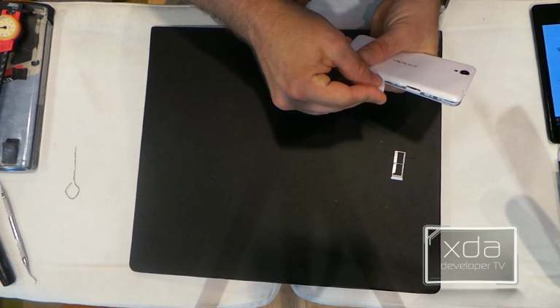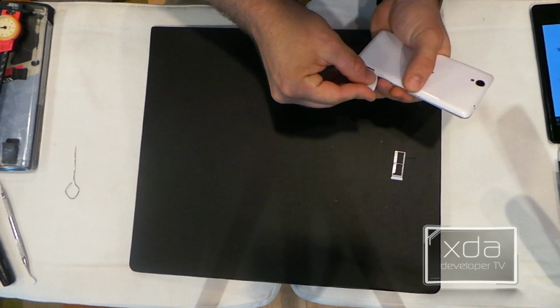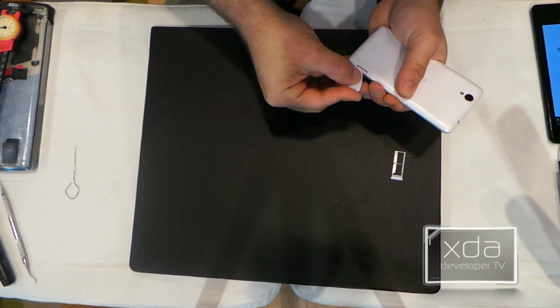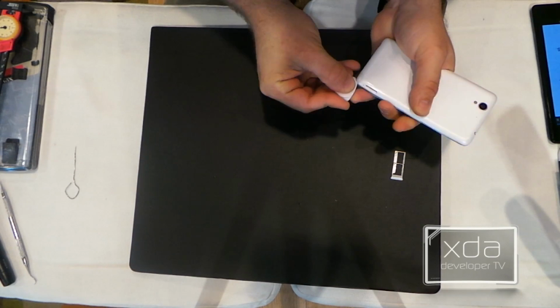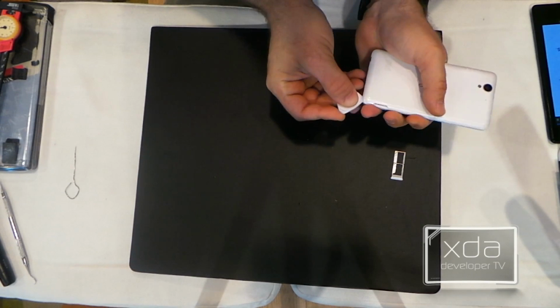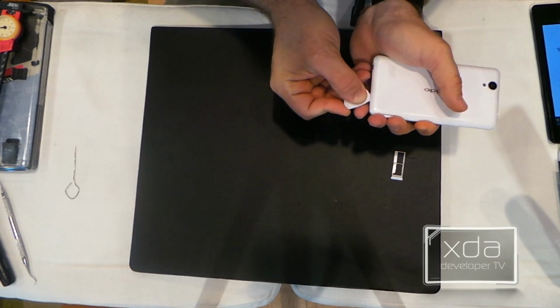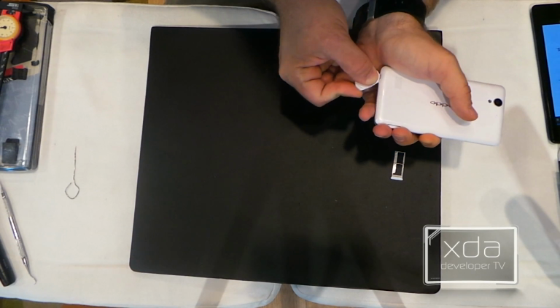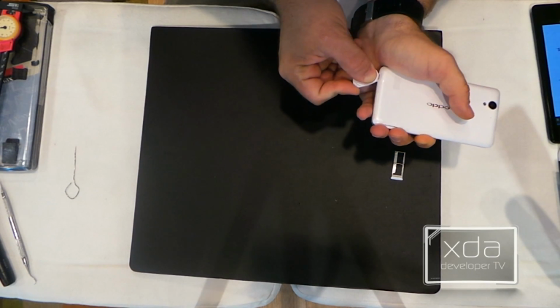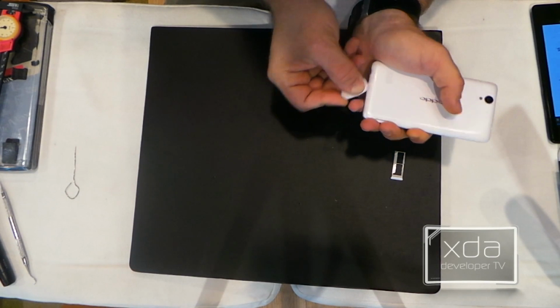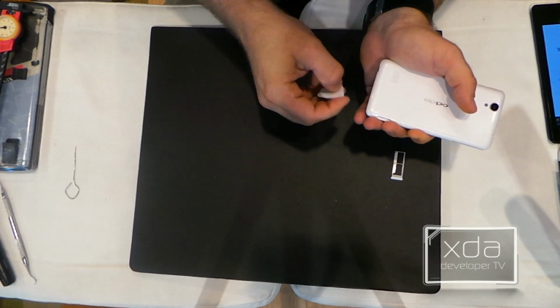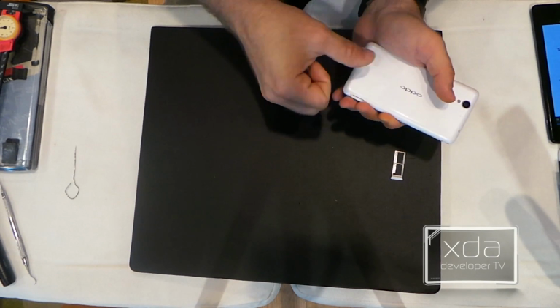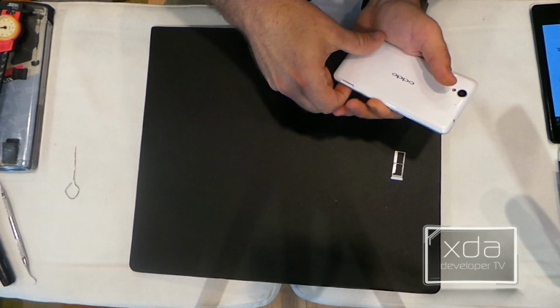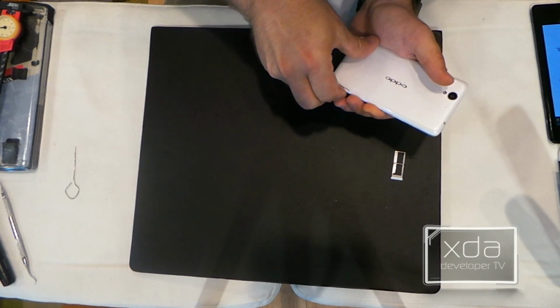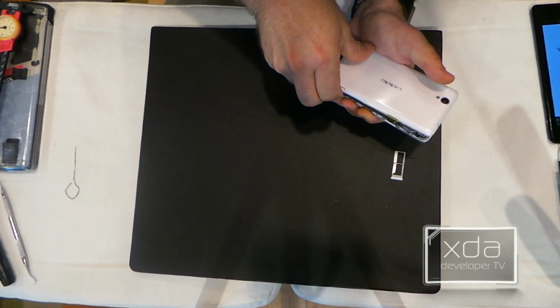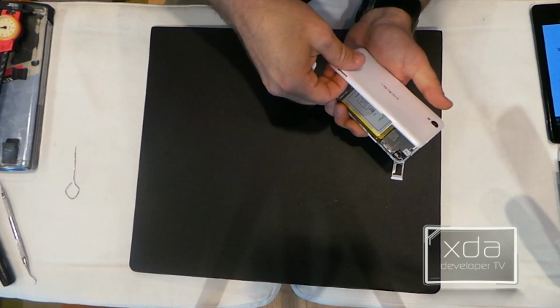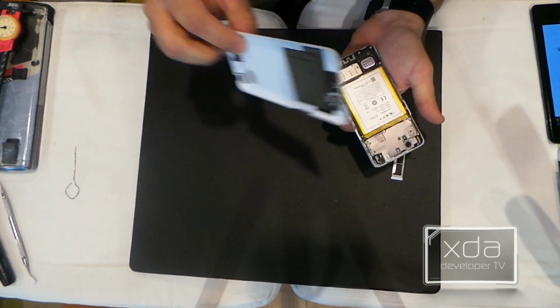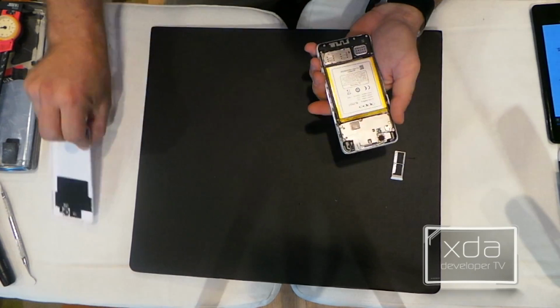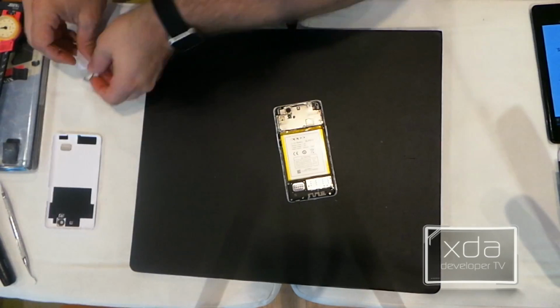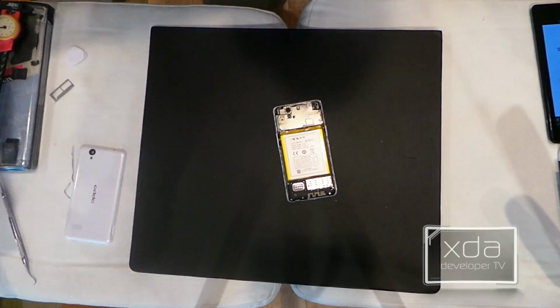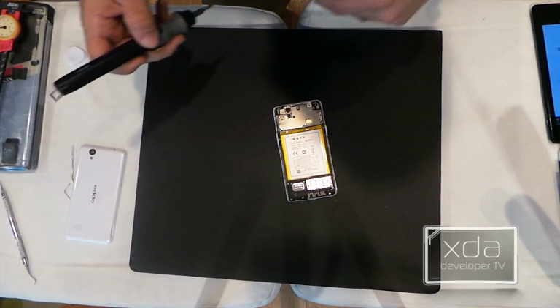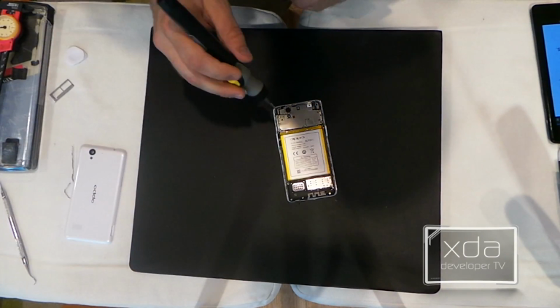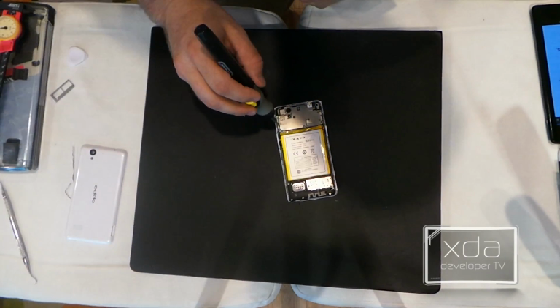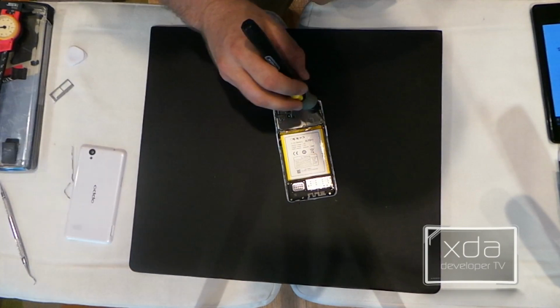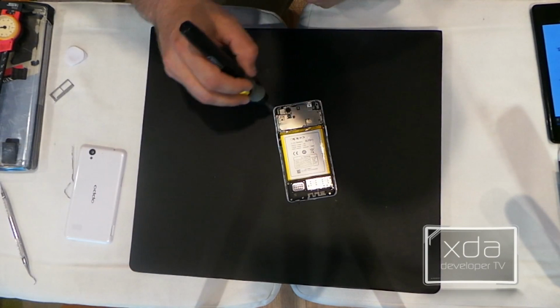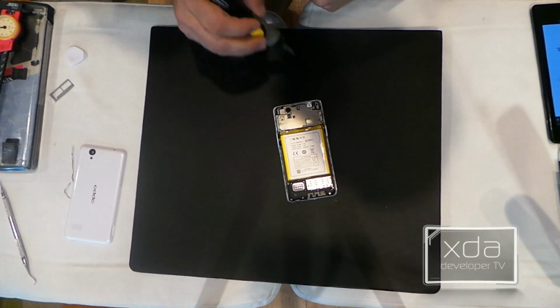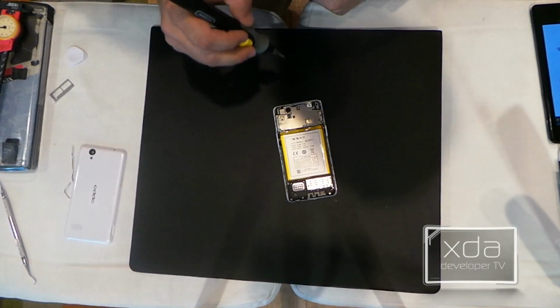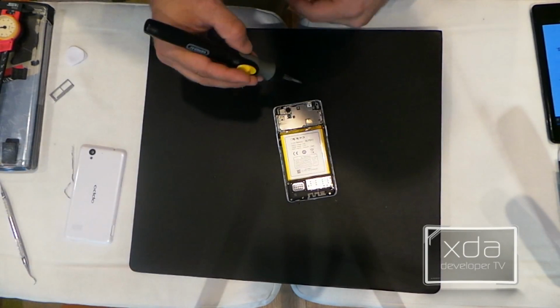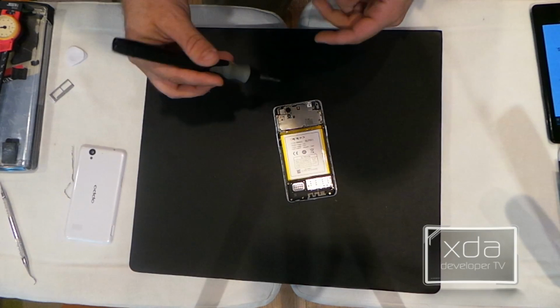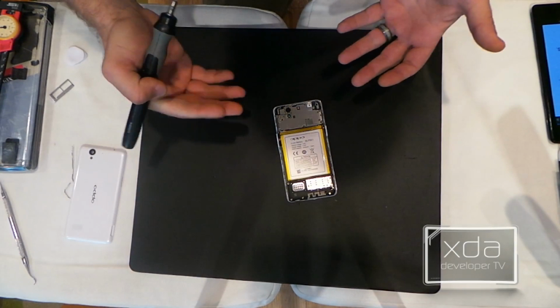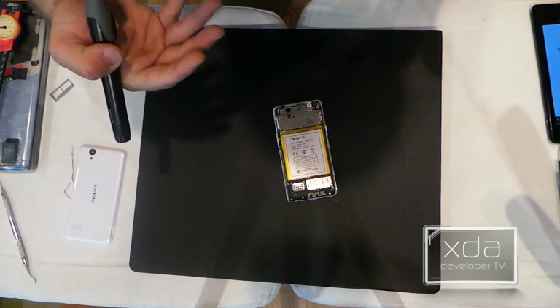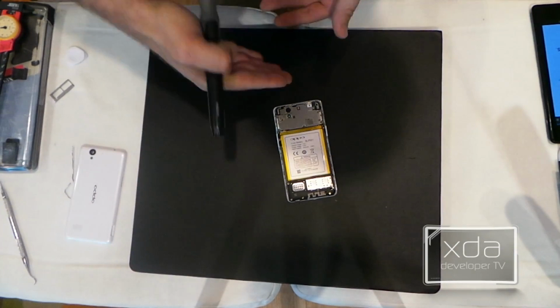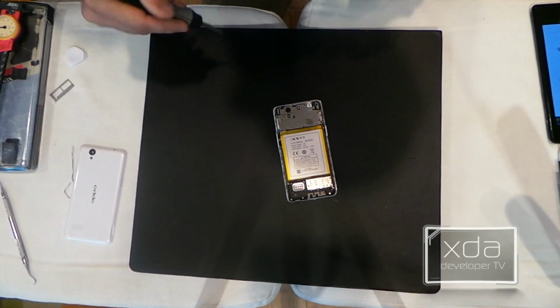However, unfortunately I'm at the XDA DevCon and I don't have all of my tools available. So, now we'll remove these six screws securing the EM shield to the device.